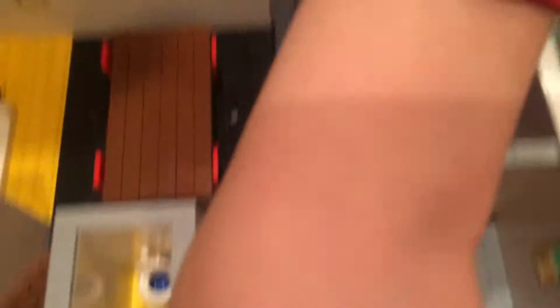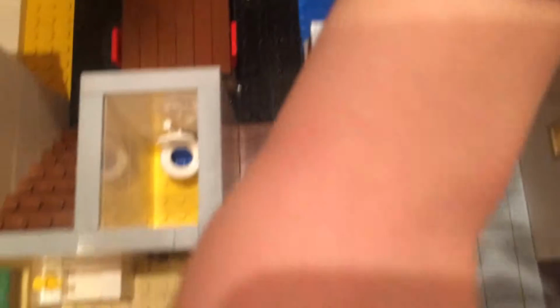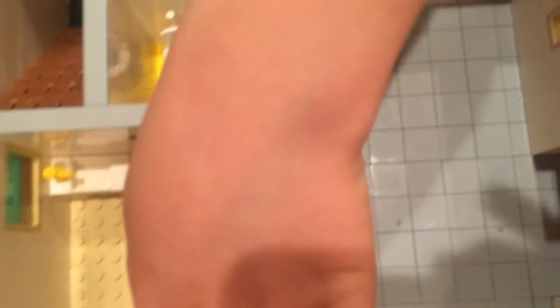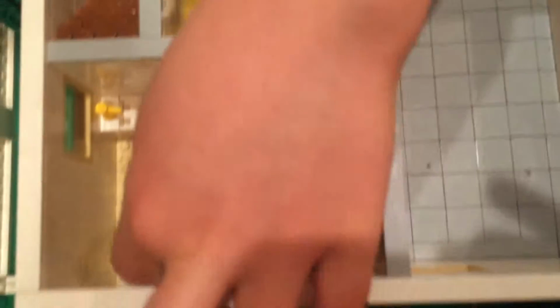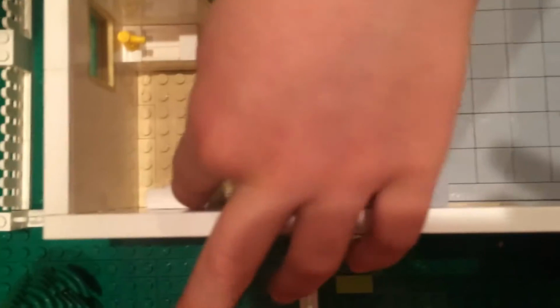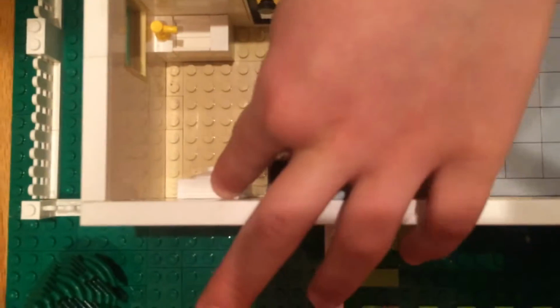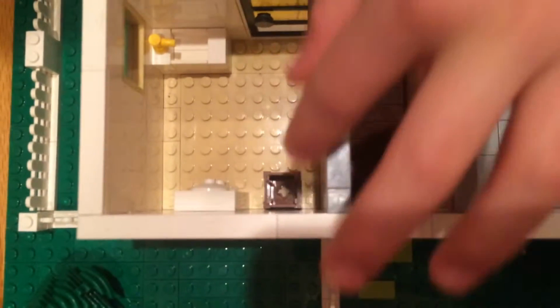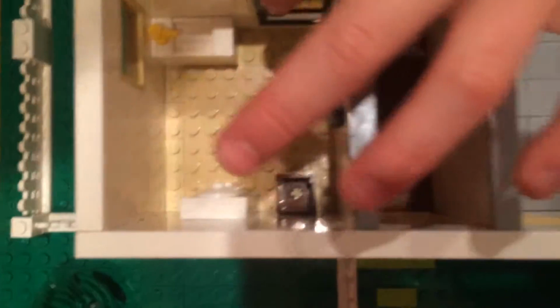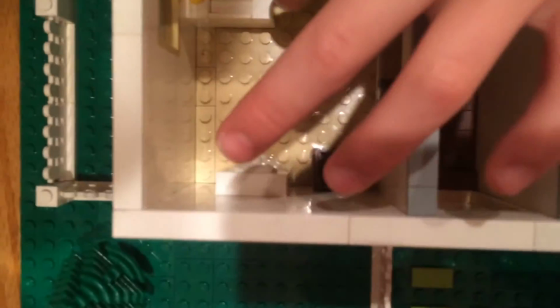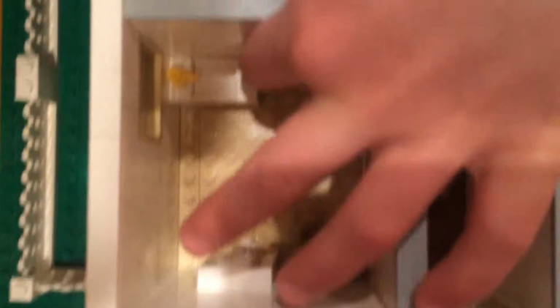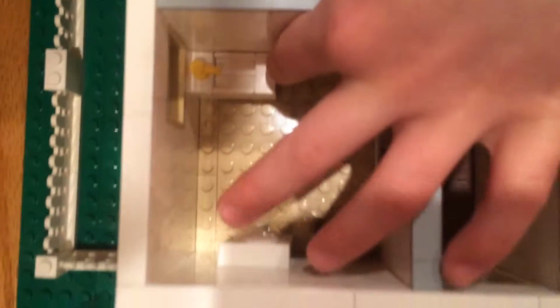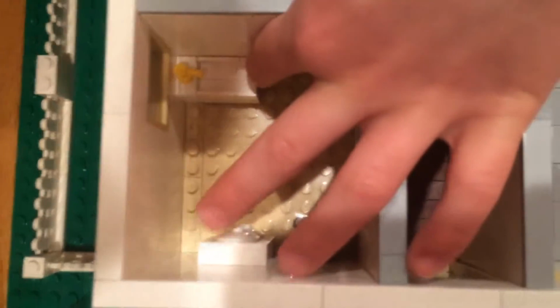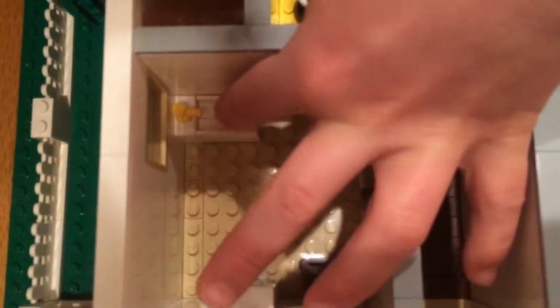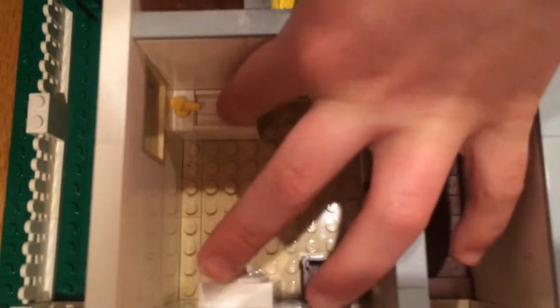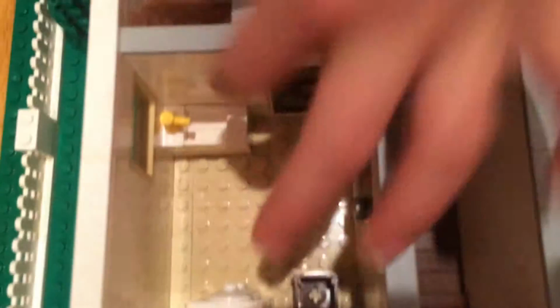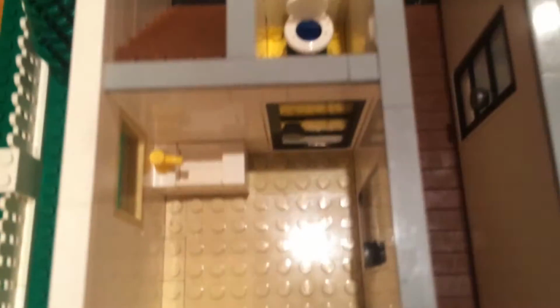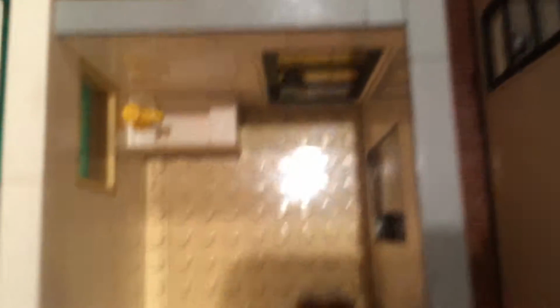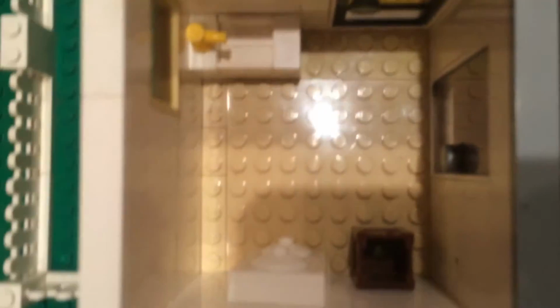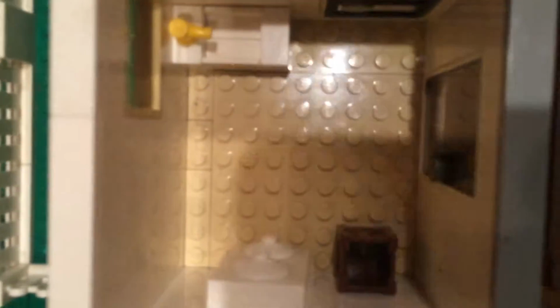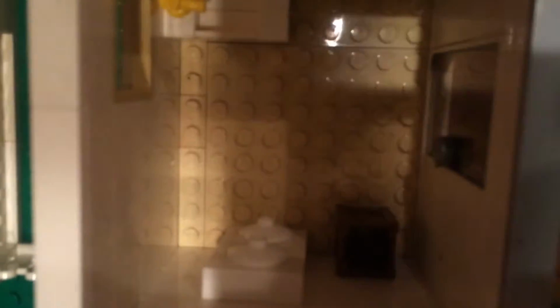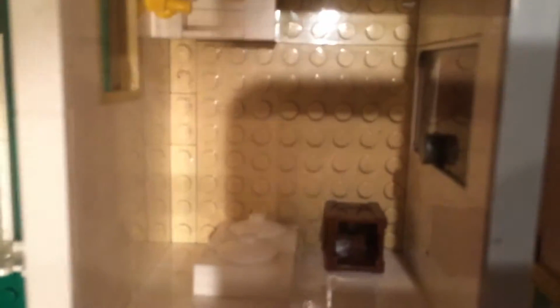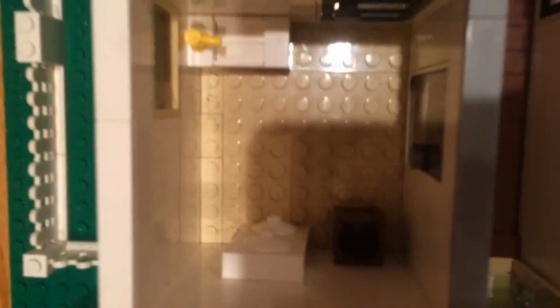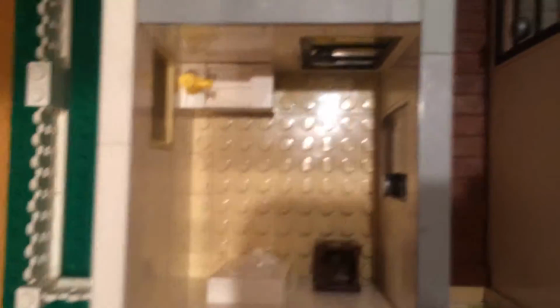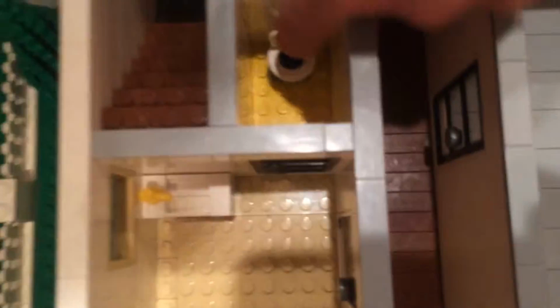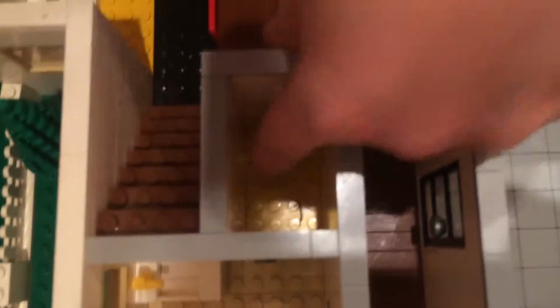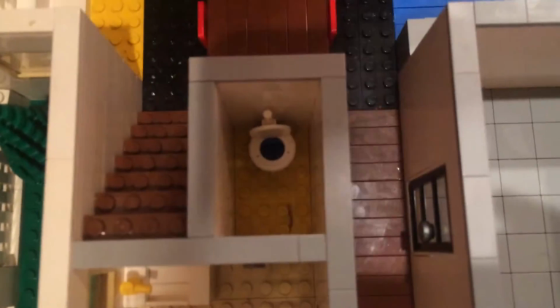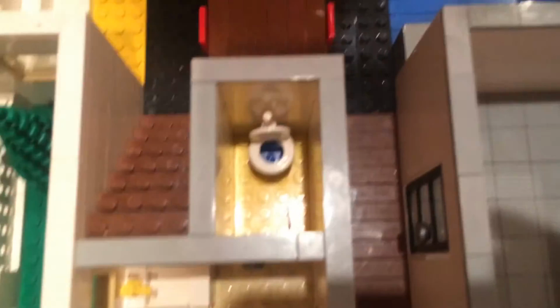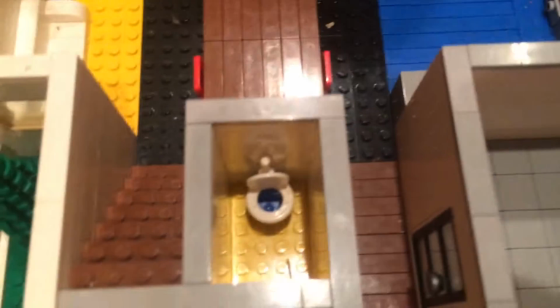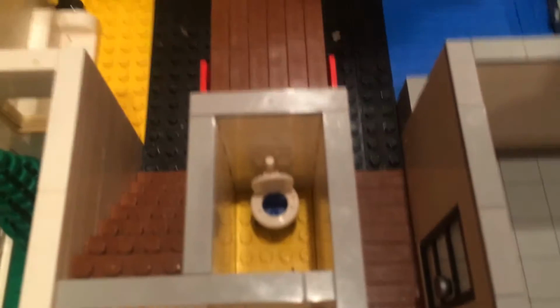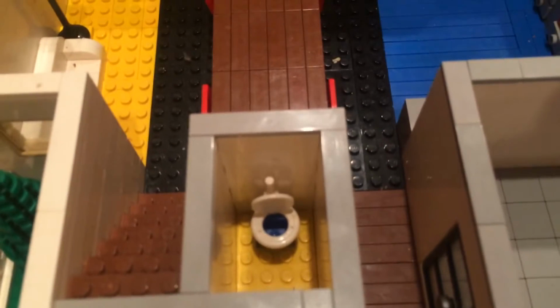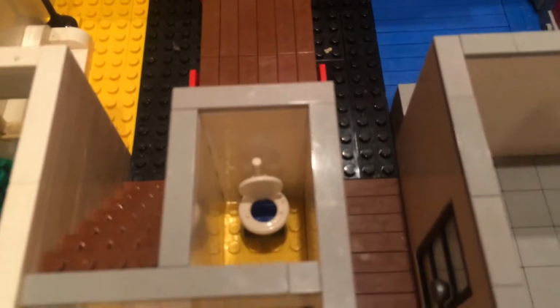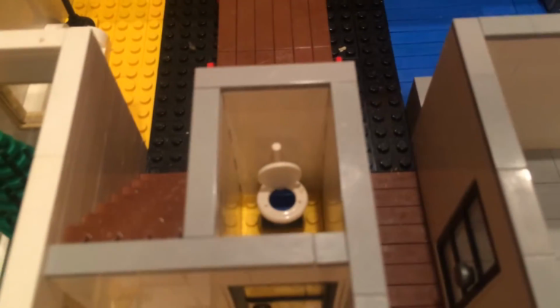Here's the laundry room — just got a trash can, a washer/dryer combo, and a sink. And here's the little bathroom behind there, with just a toilet, a sink, and a trash can.